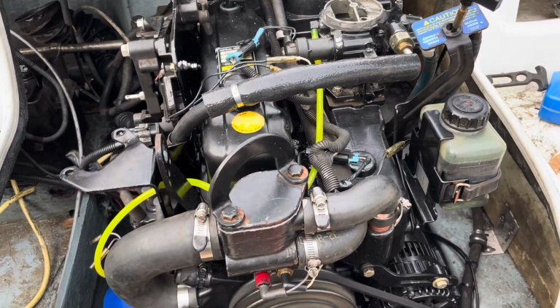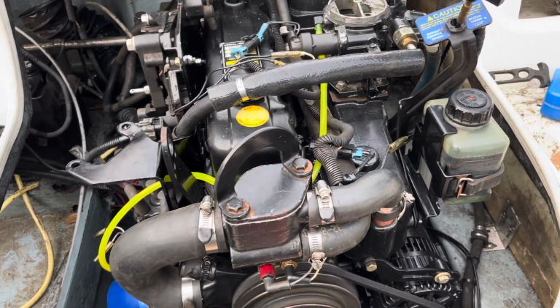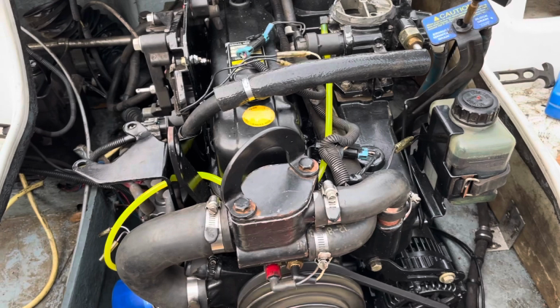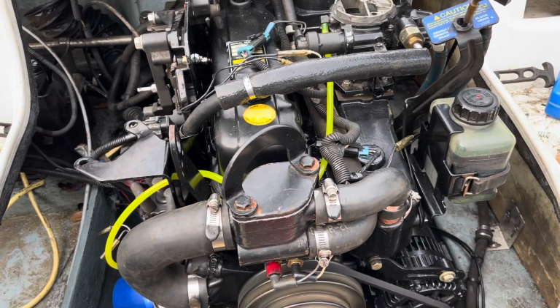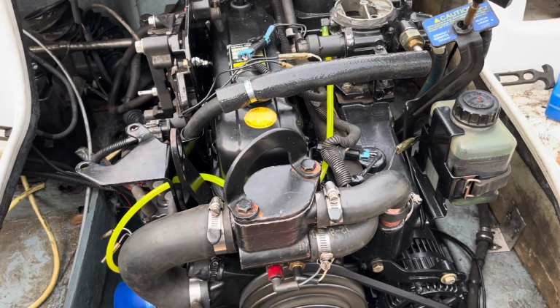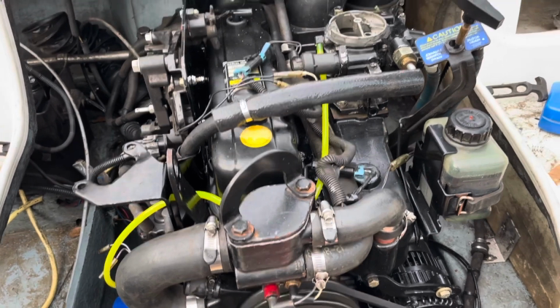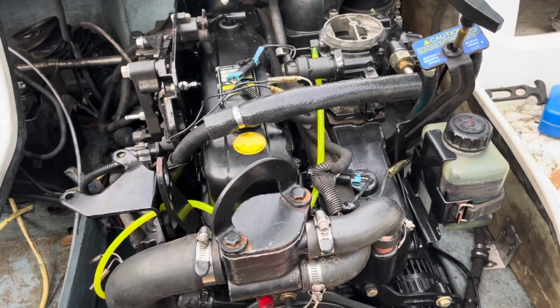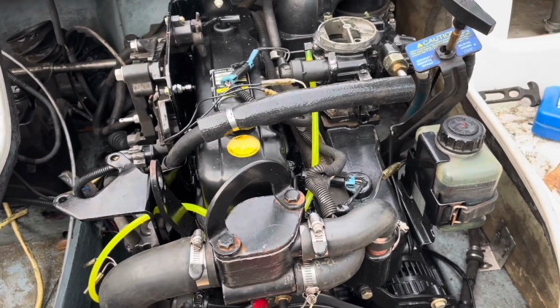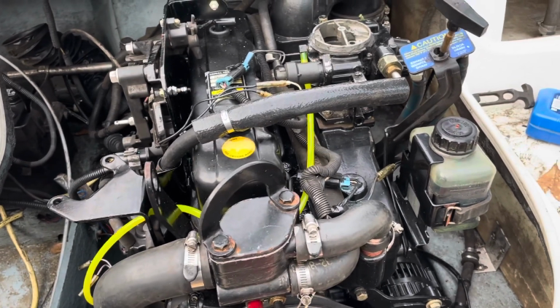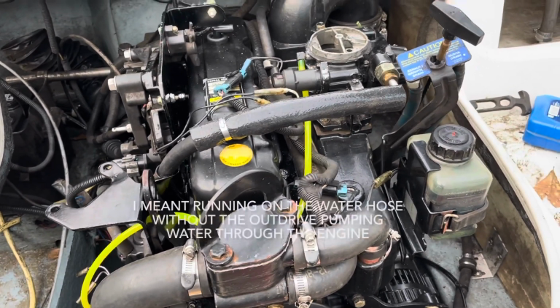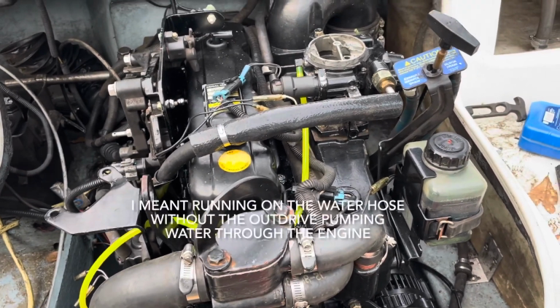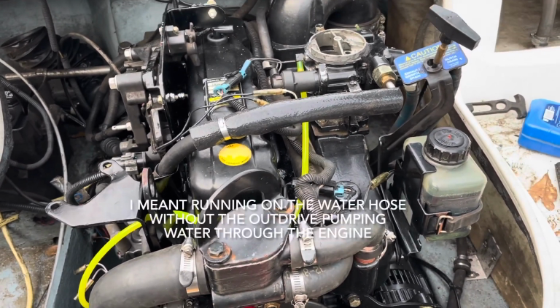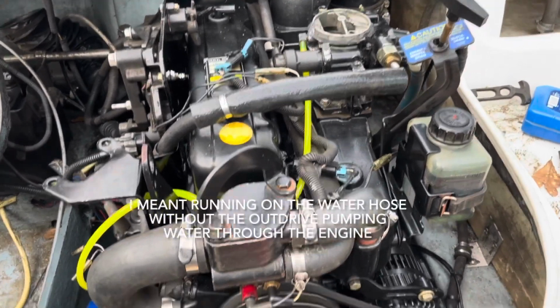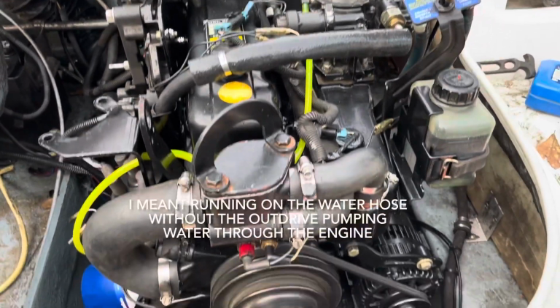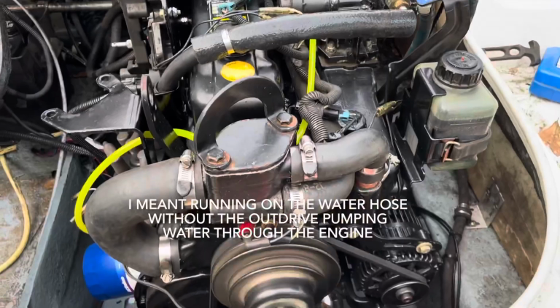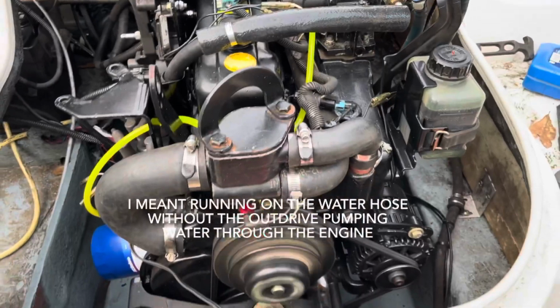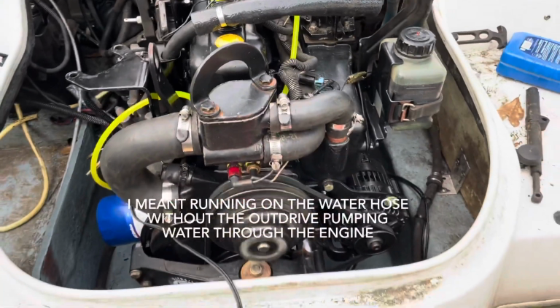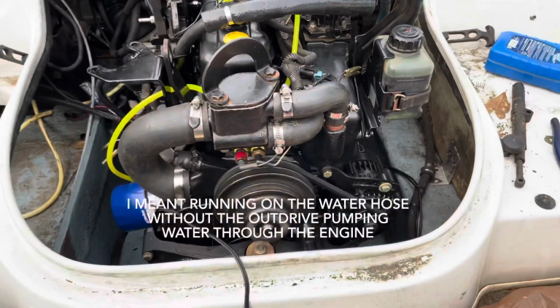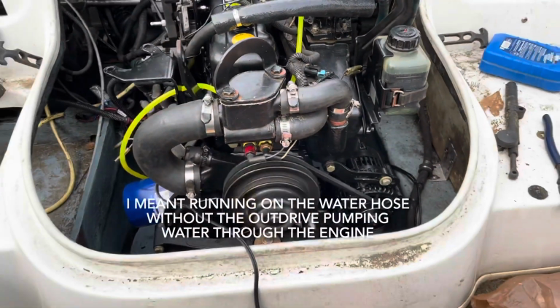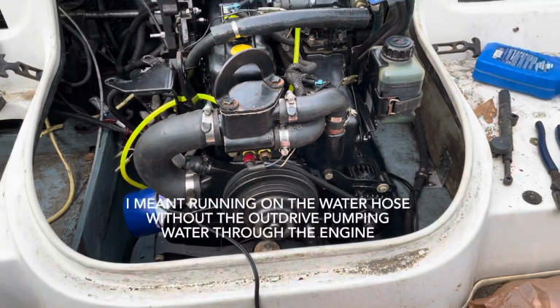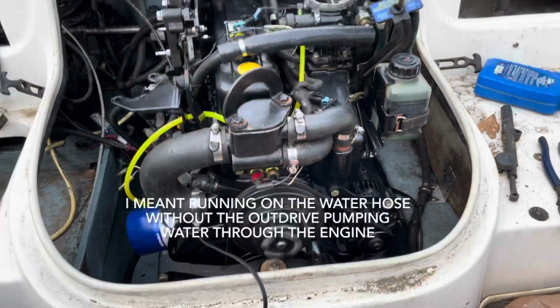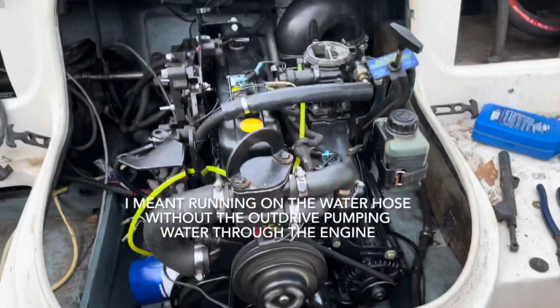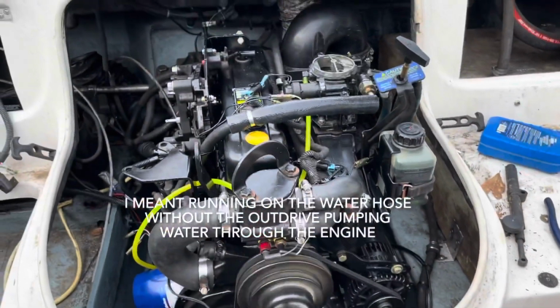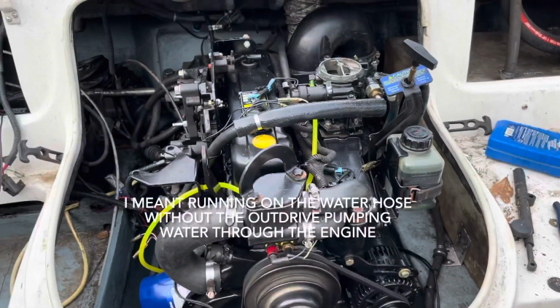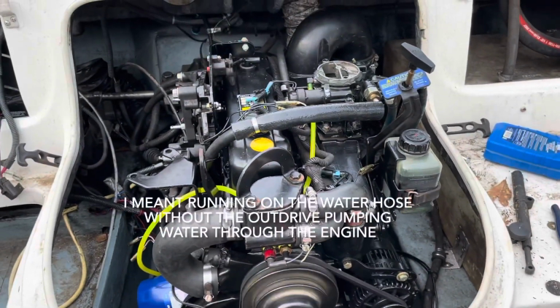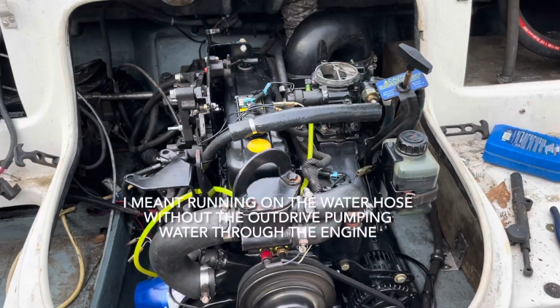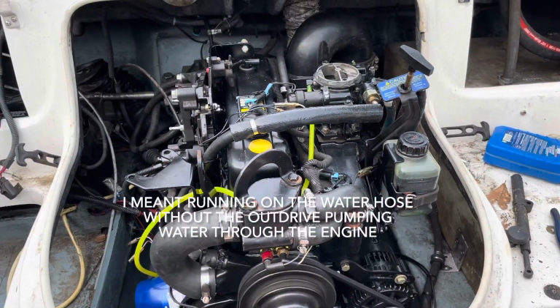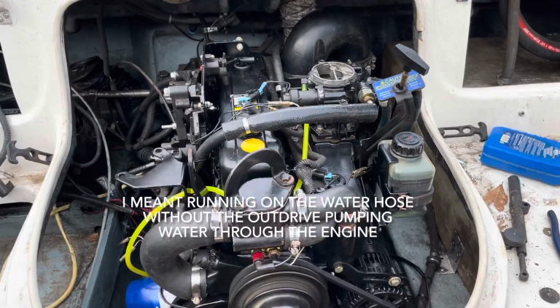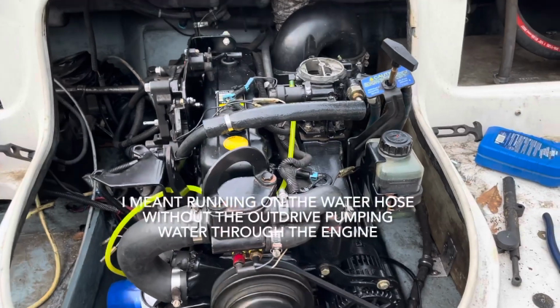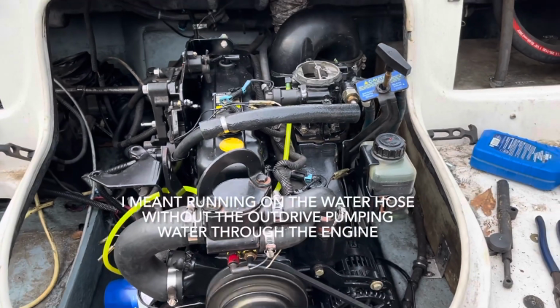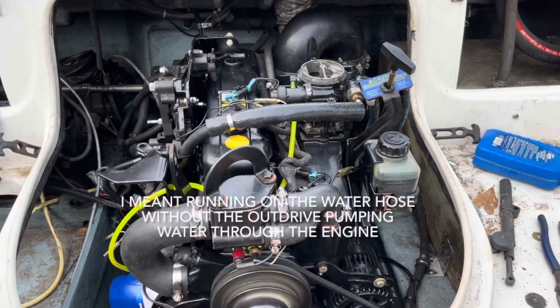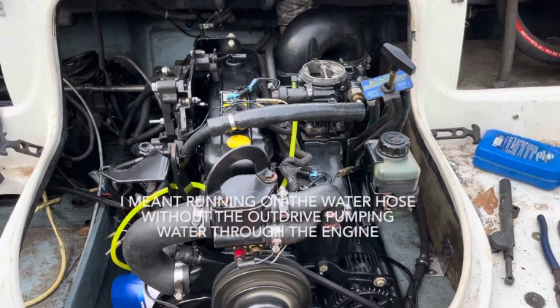The out drive is not installed yet — I have a method of running it on water, which I'll show in a future video. Right now, this engine is approximately complete, and I'm going to turn it over to the customer tomorrow. Thanks for watching.